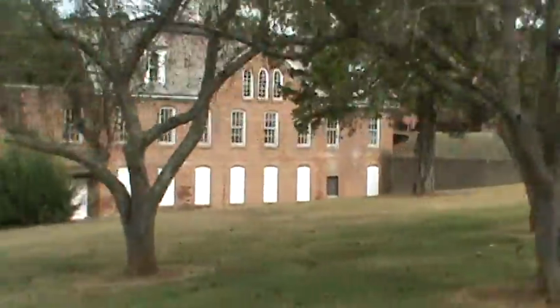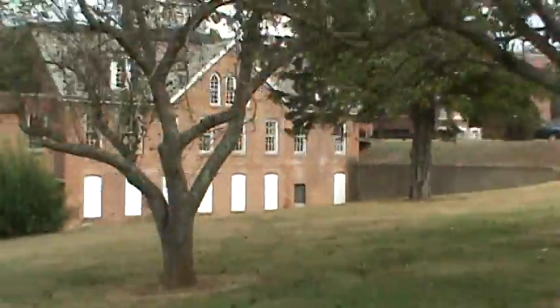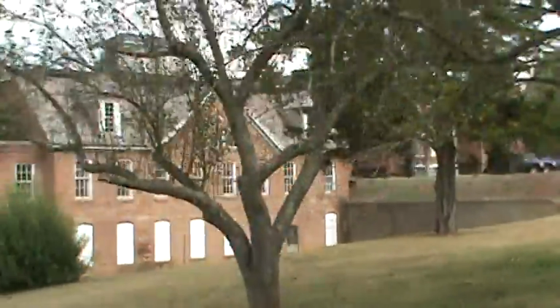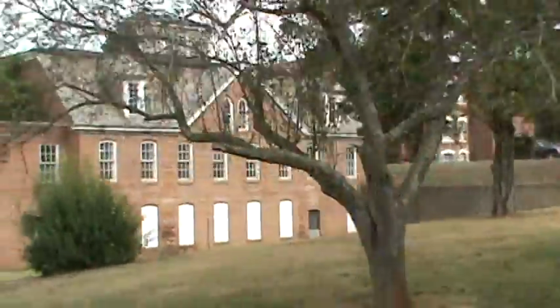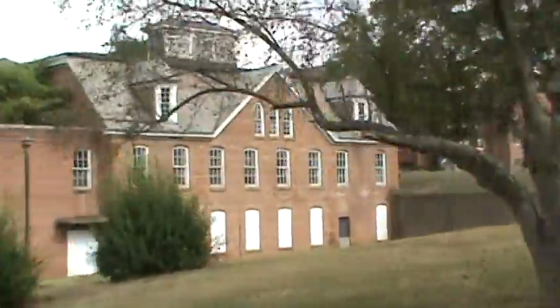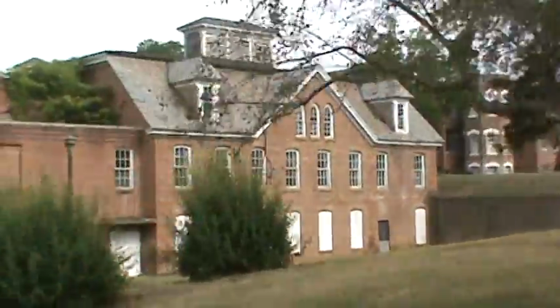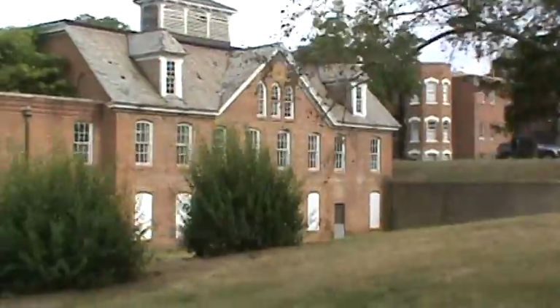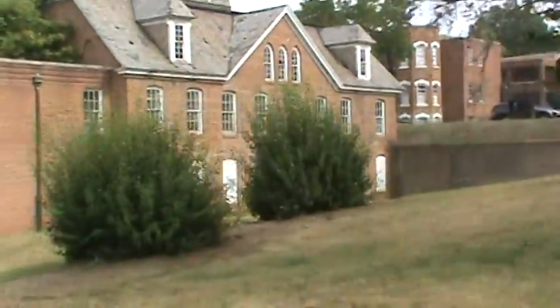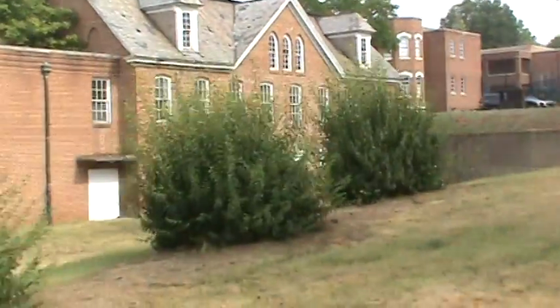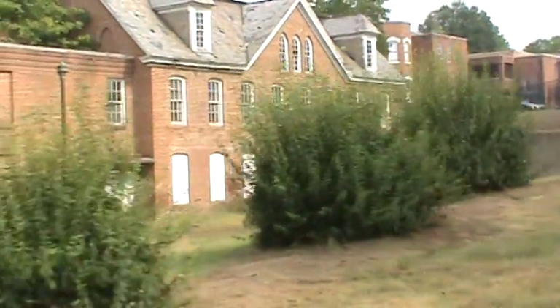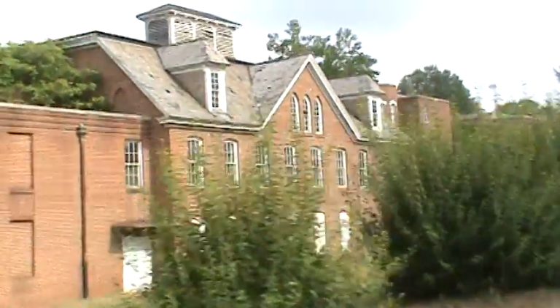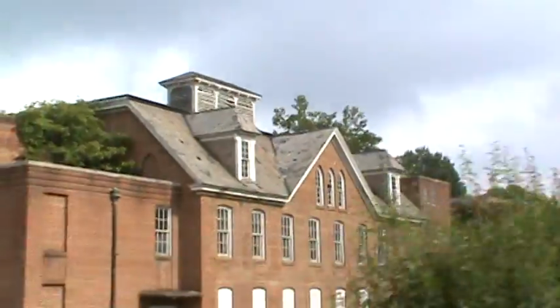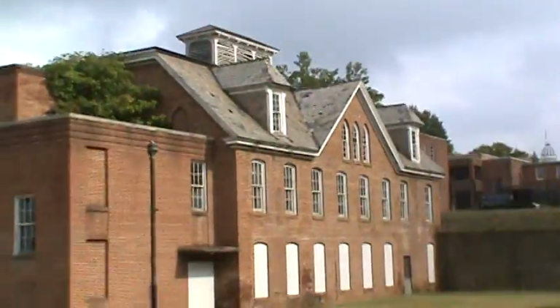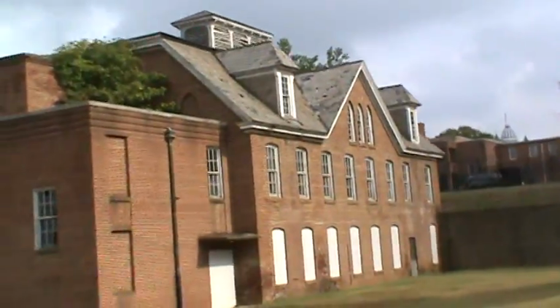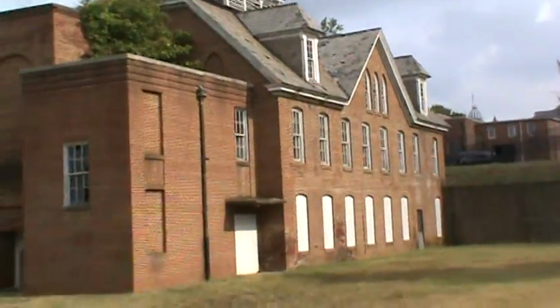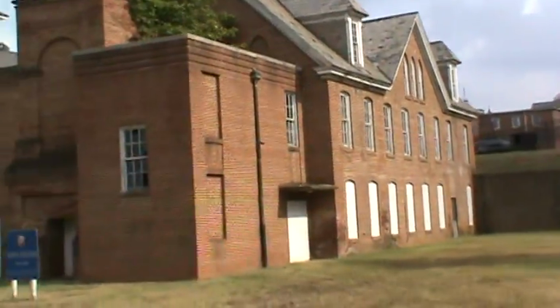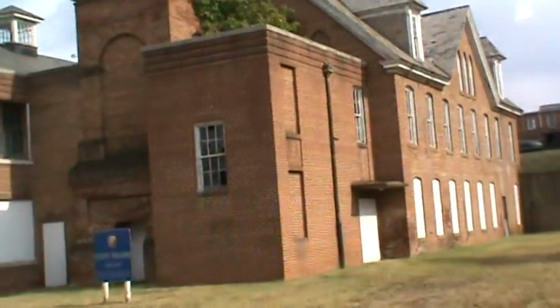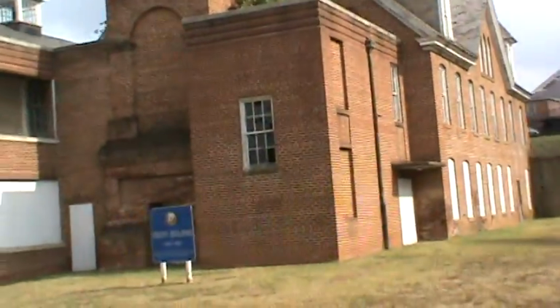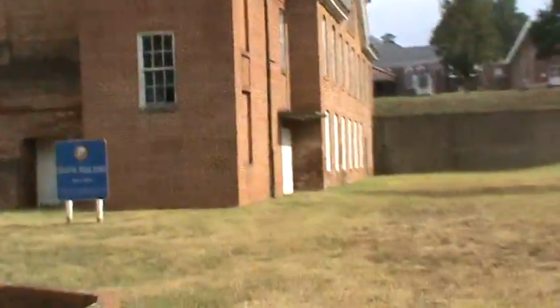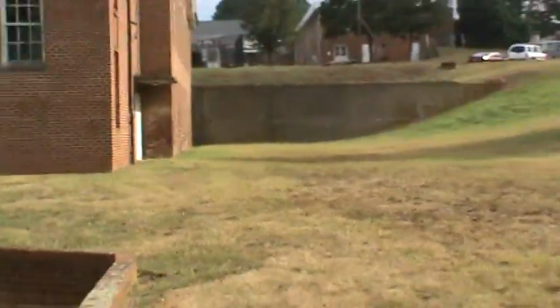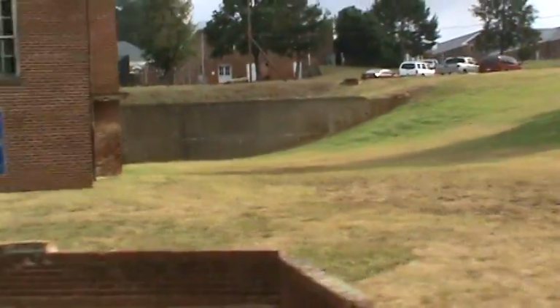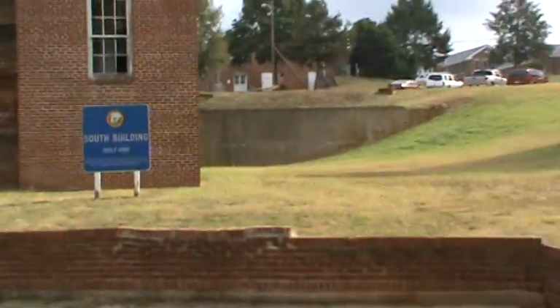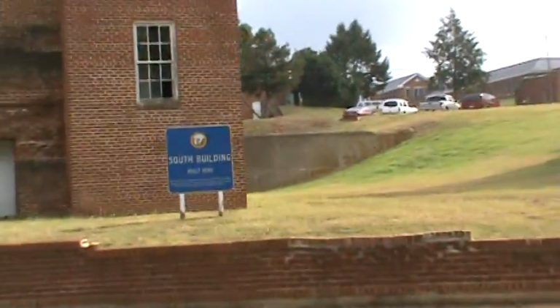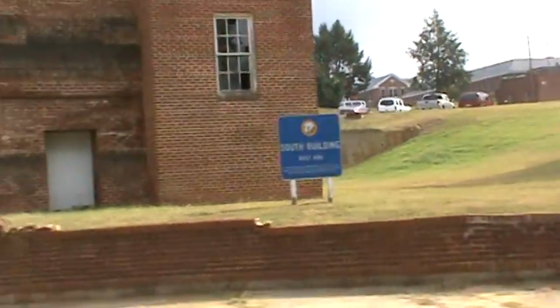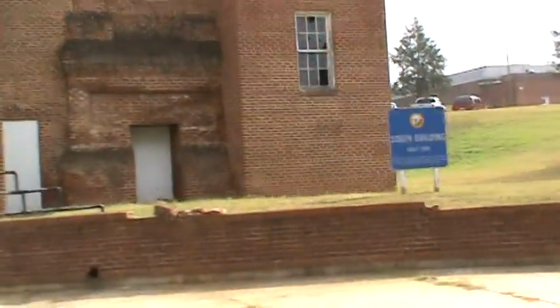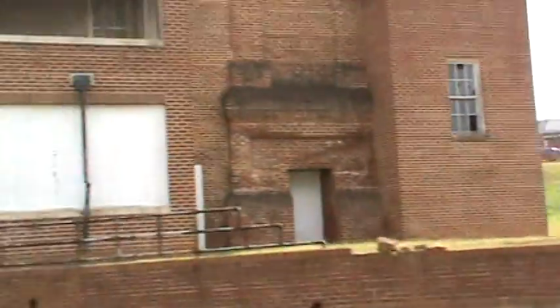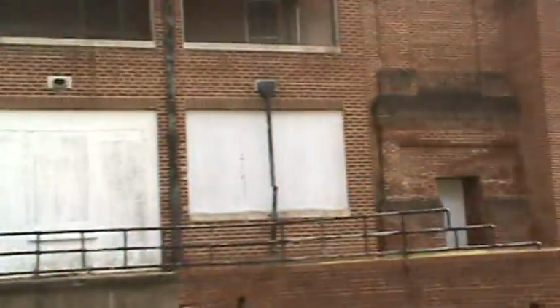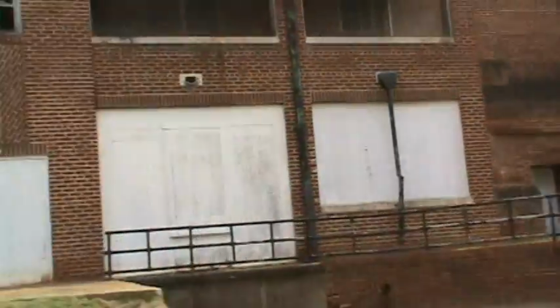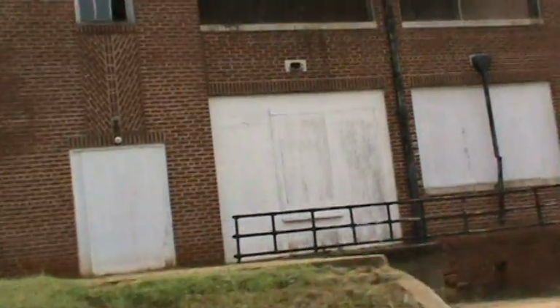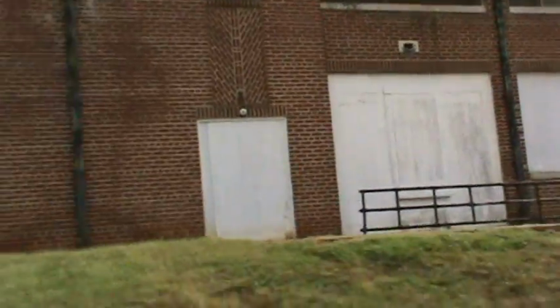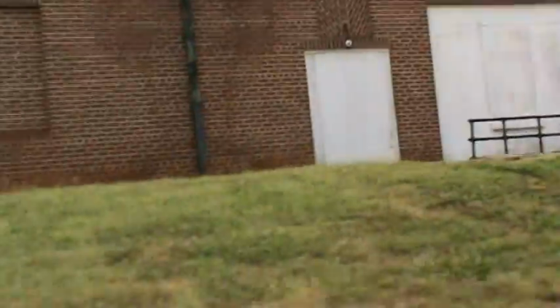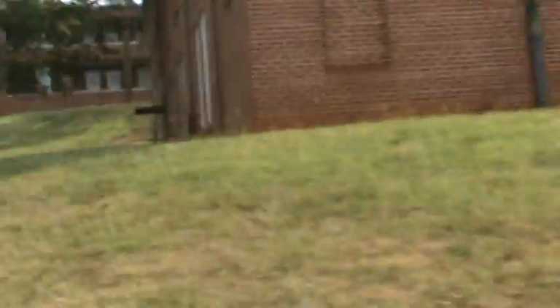This building used to house the worst of the worst insane, as it is the furthest away. Built in 1880, one of the first buildings ever built here at Broughton Hospital.